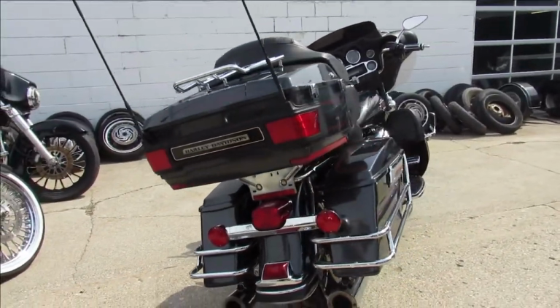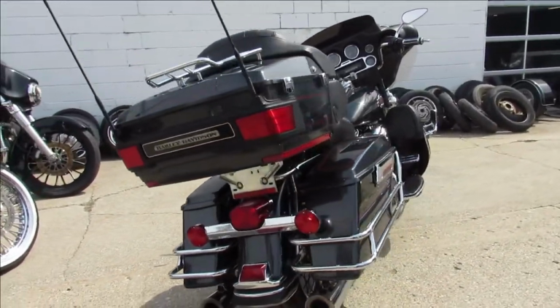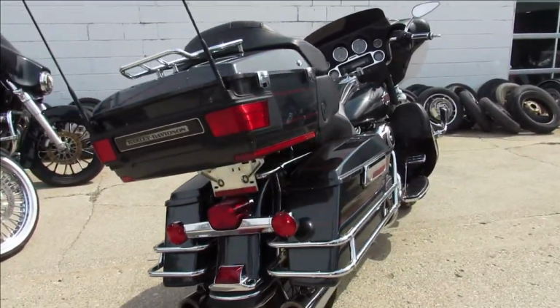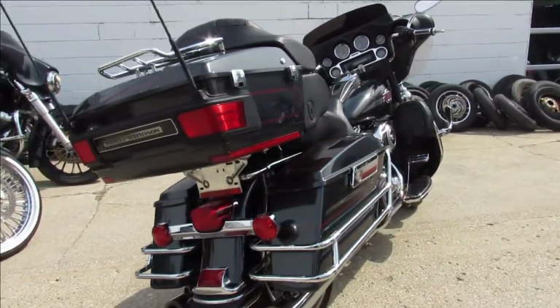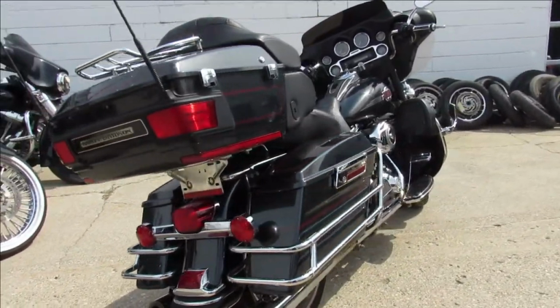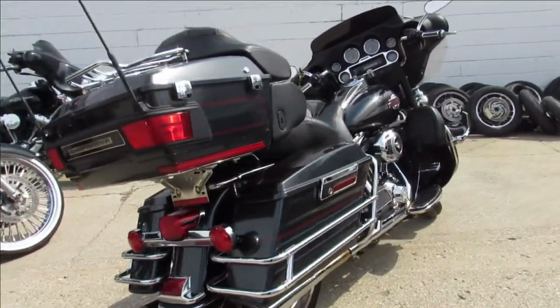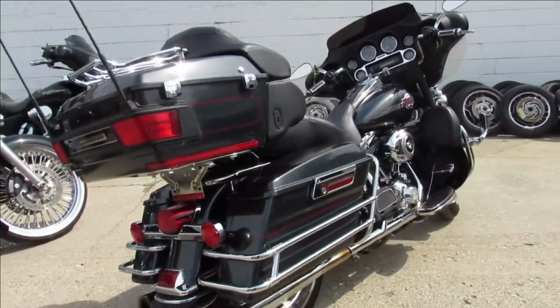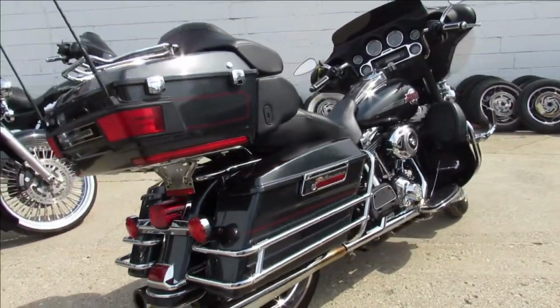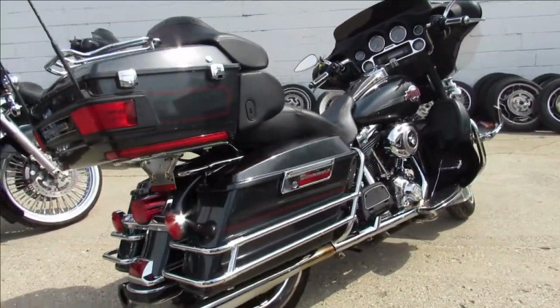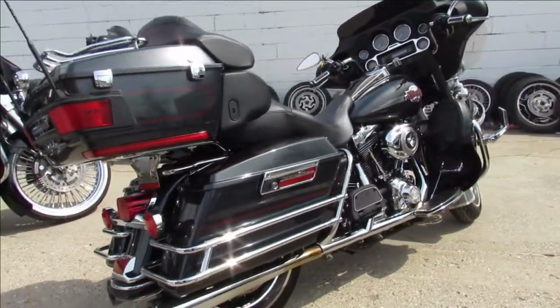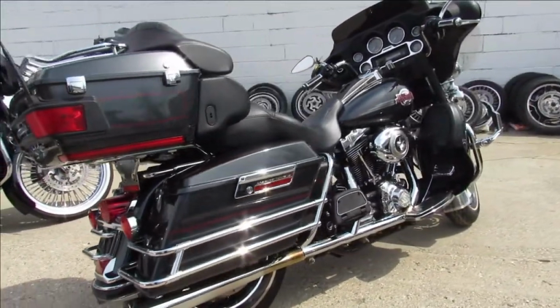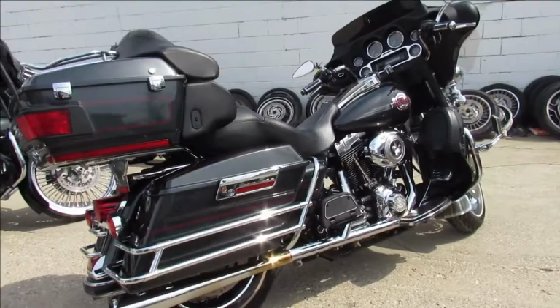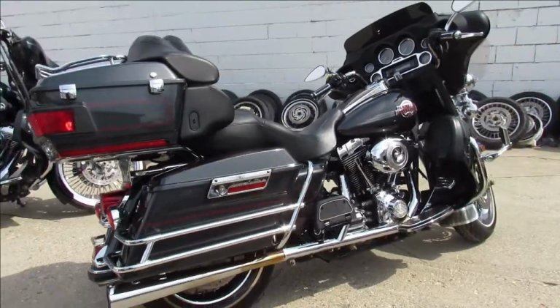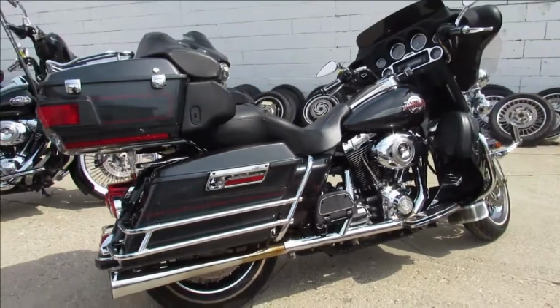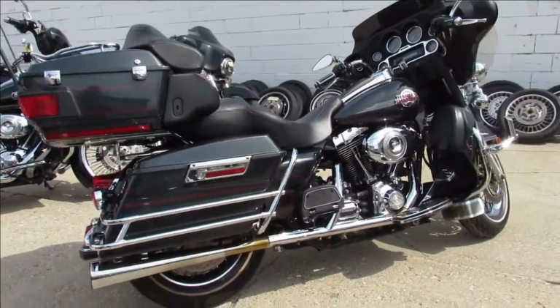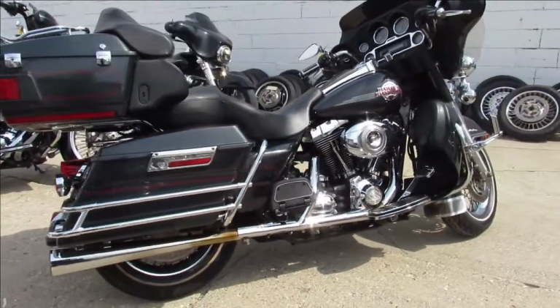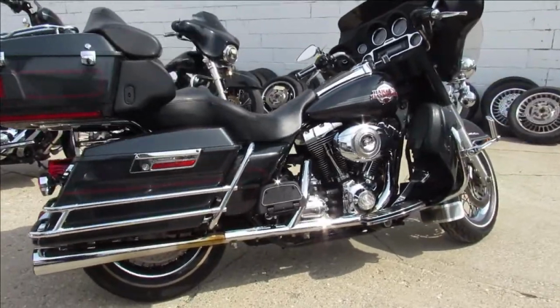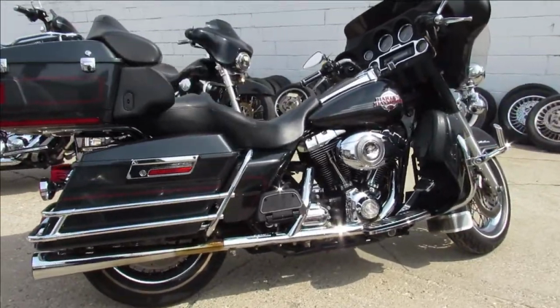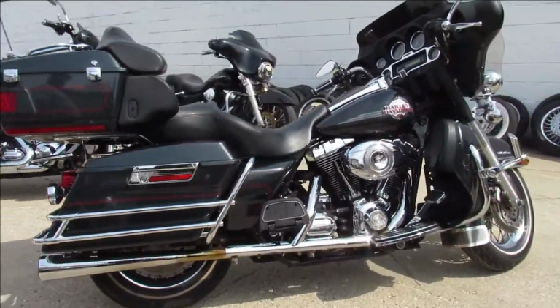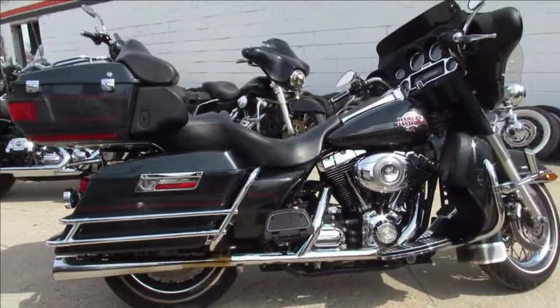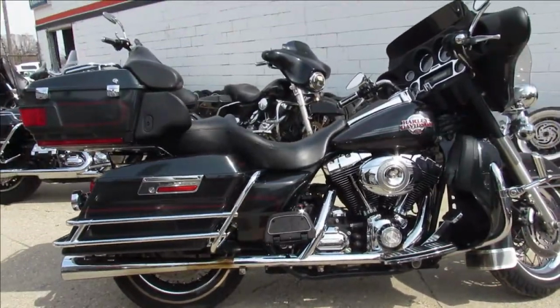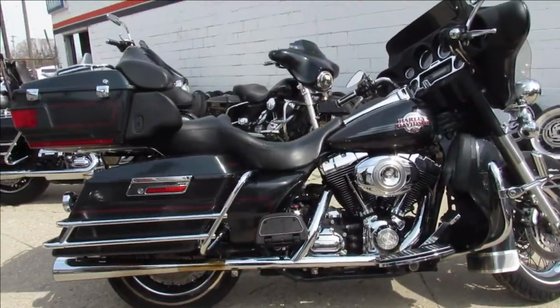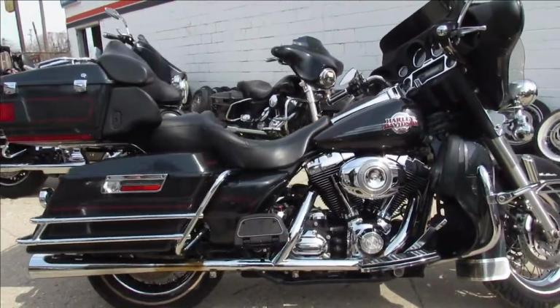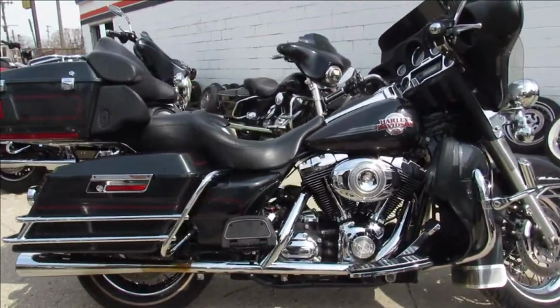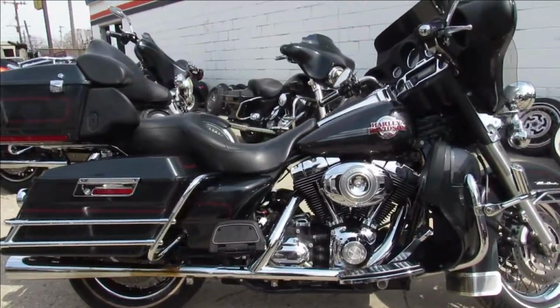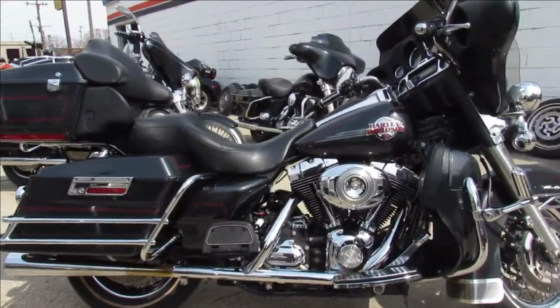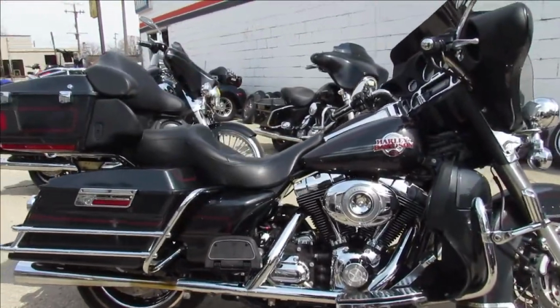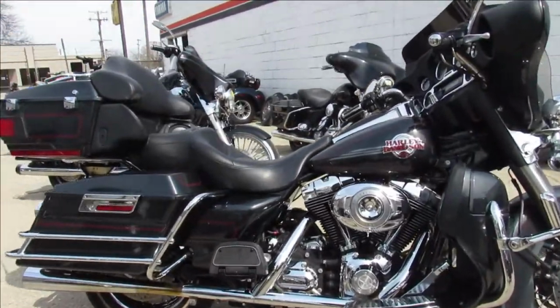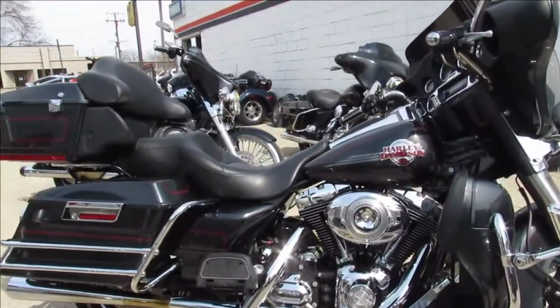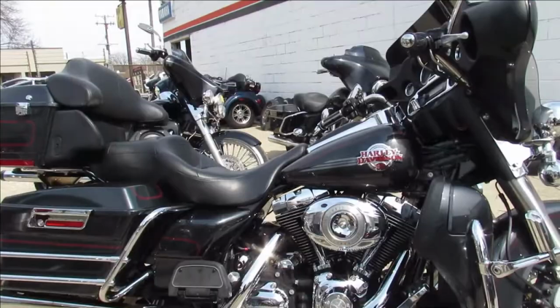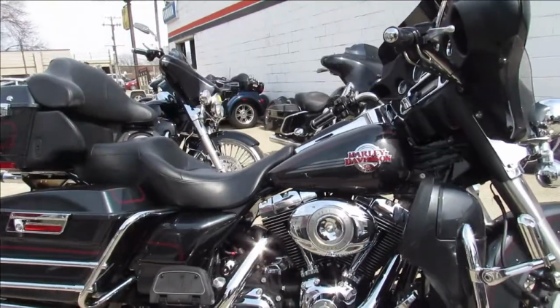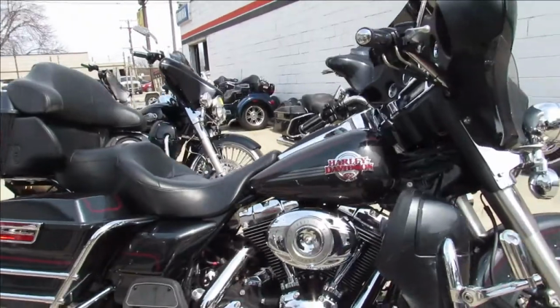This one here is a 2007 Ultra, it's got that Willy G package on it guys — floorboards, some Willy G accessories — other than that it's stock and ready to go.